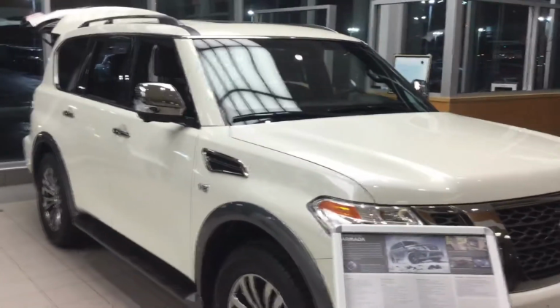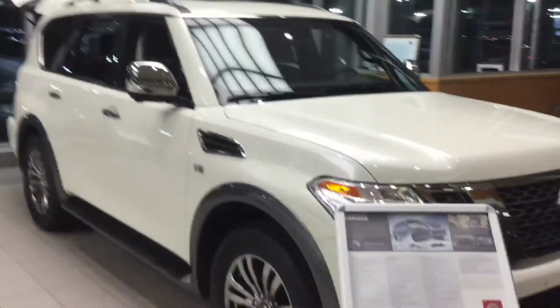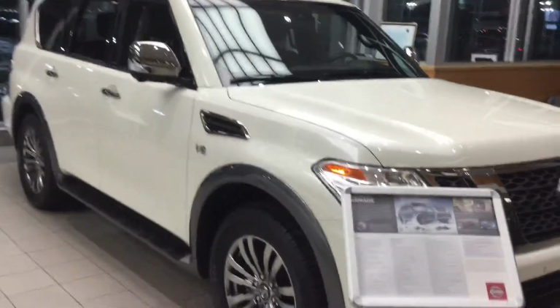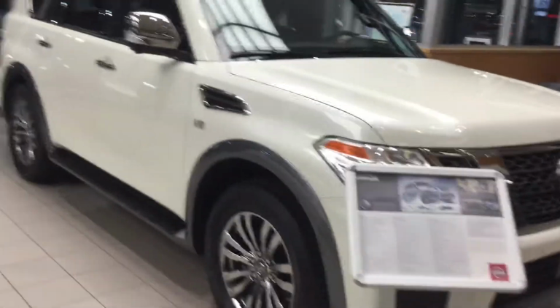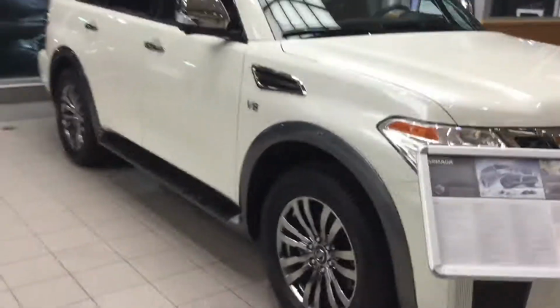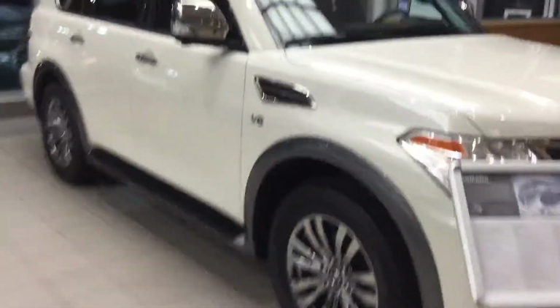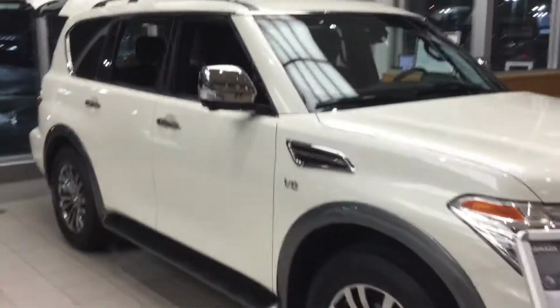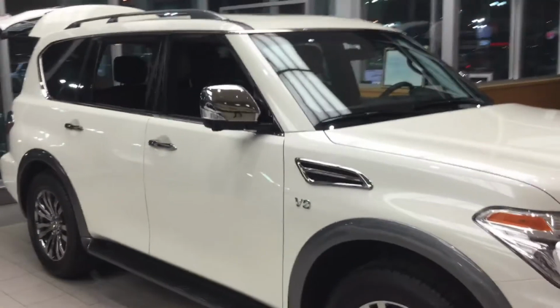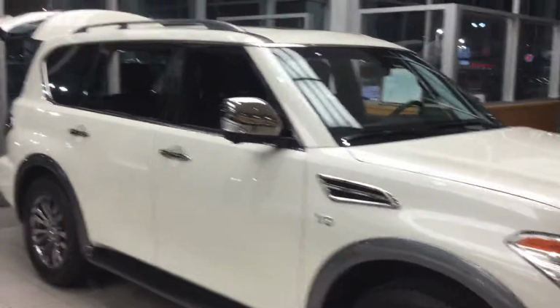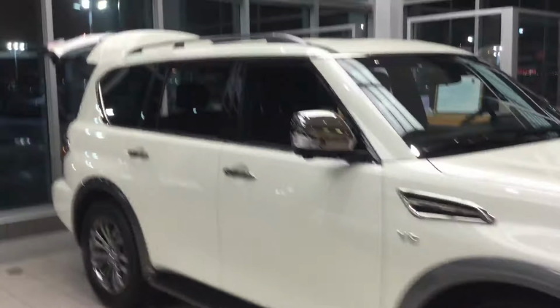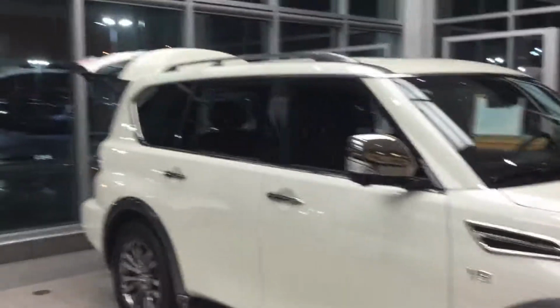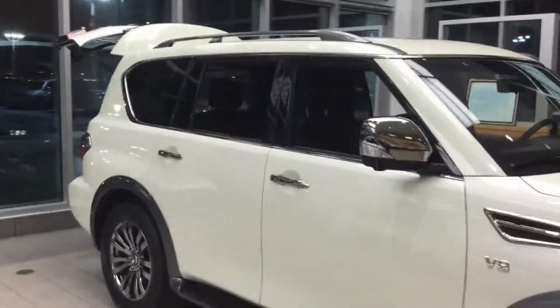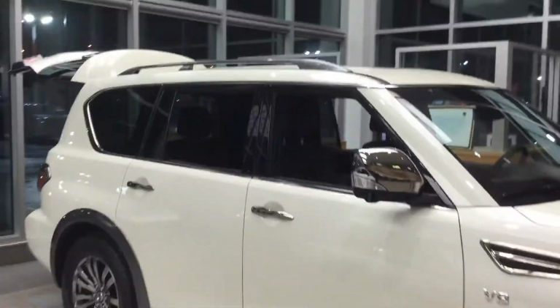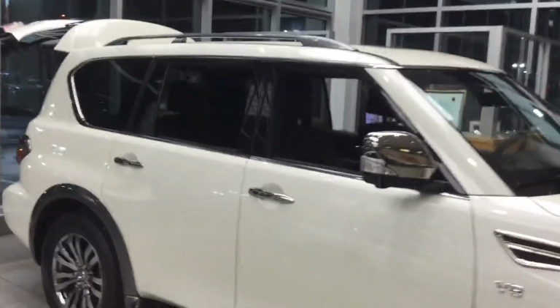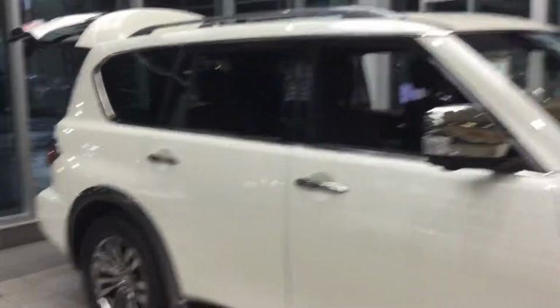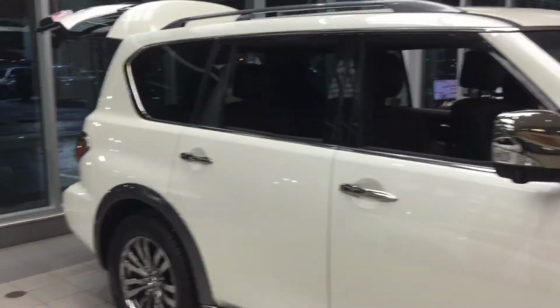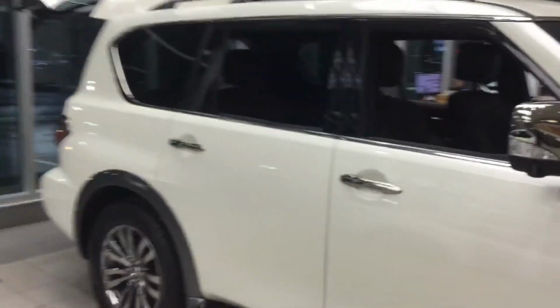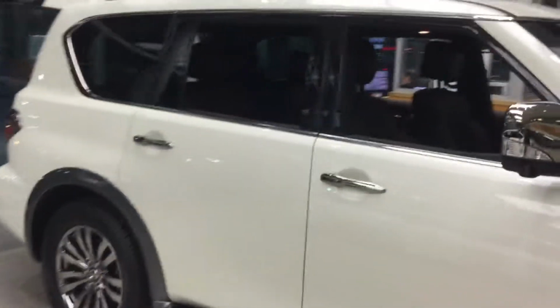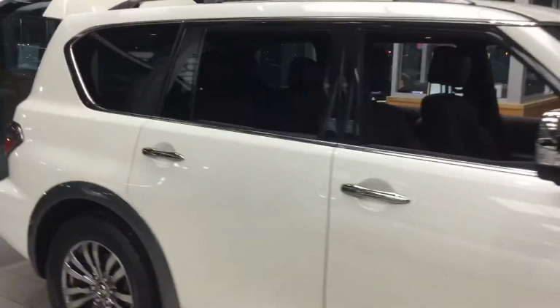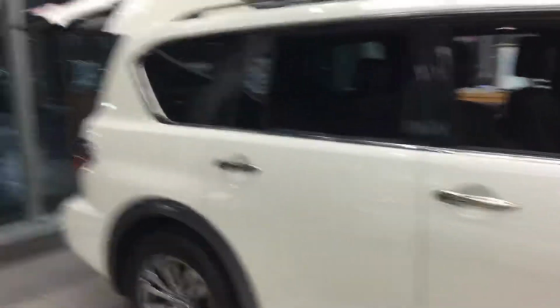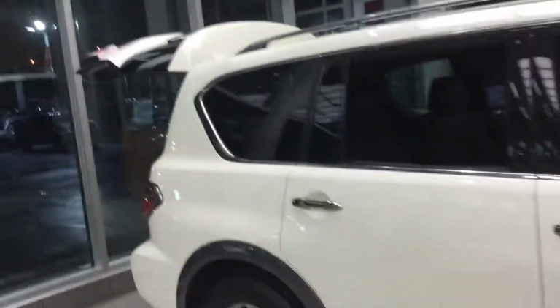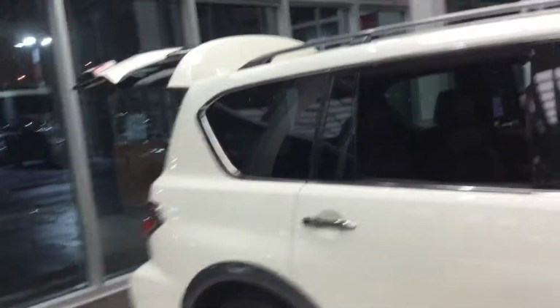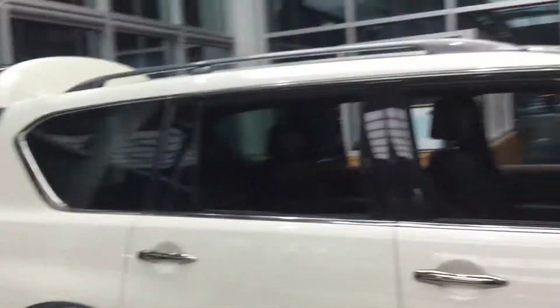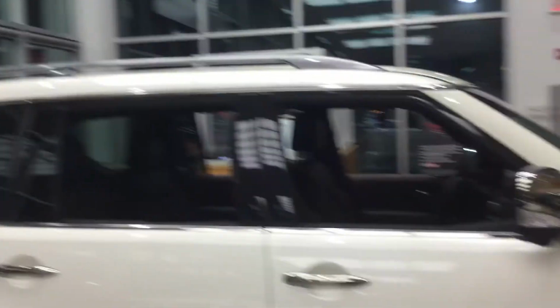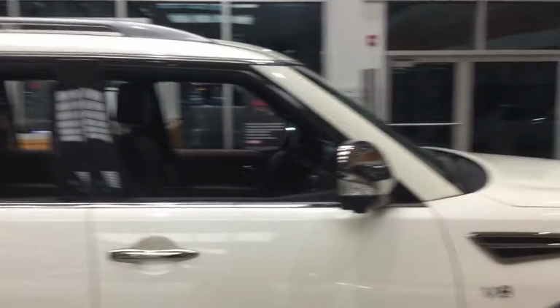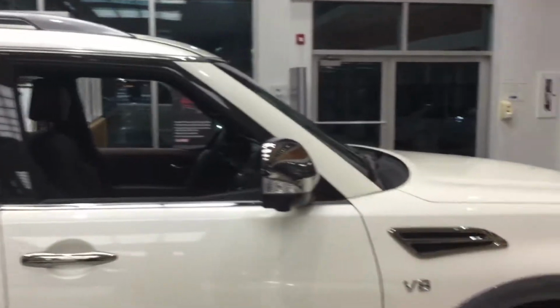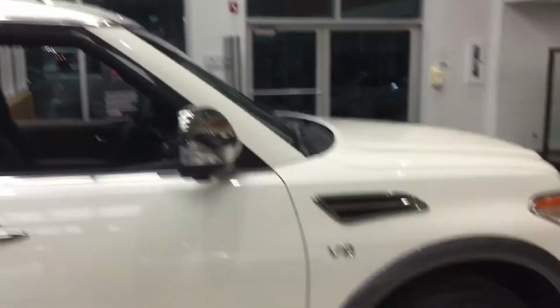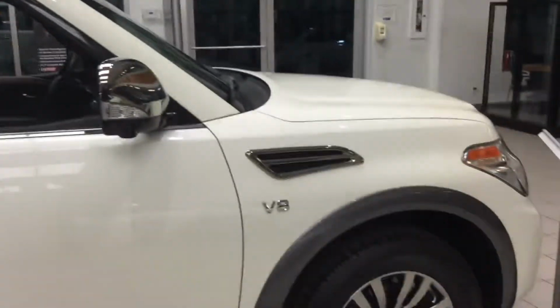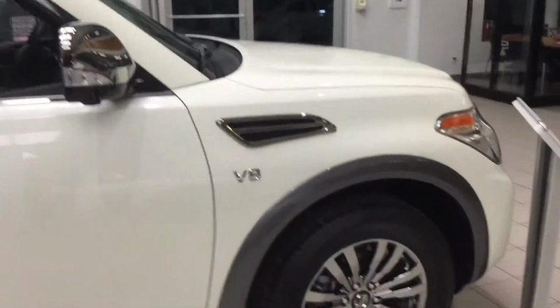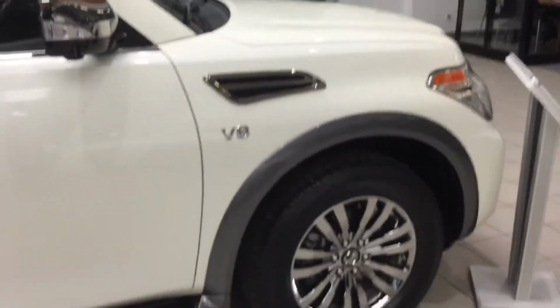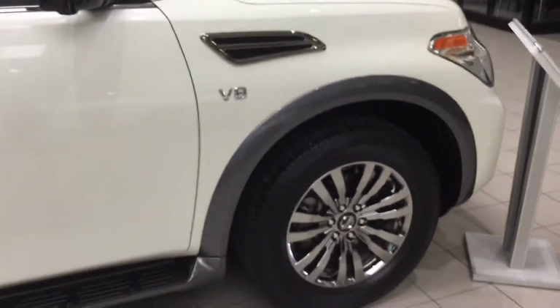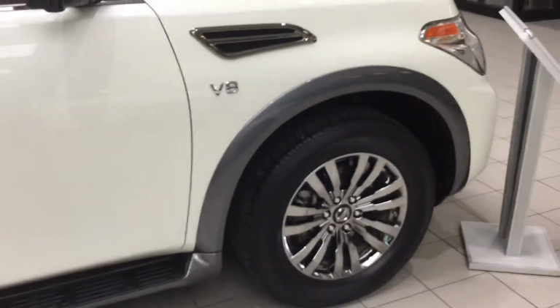Hey Matthew, TJ here from Sherwood Nissan. Just wanted to make a quick video of this Armada demo so you can see it is here and available, and then I'm just going to run through a few options with you.